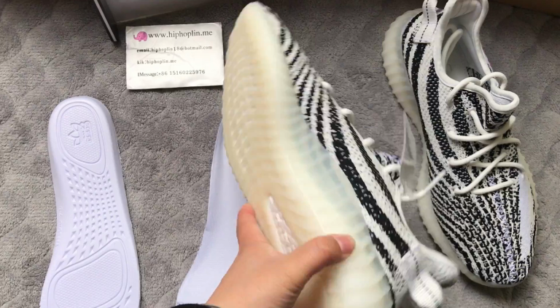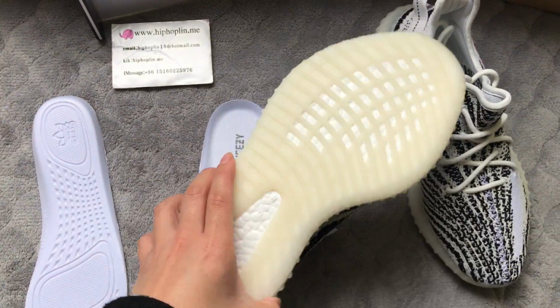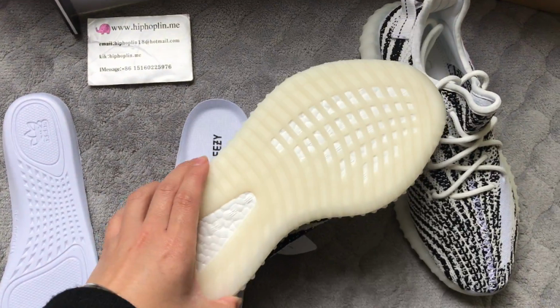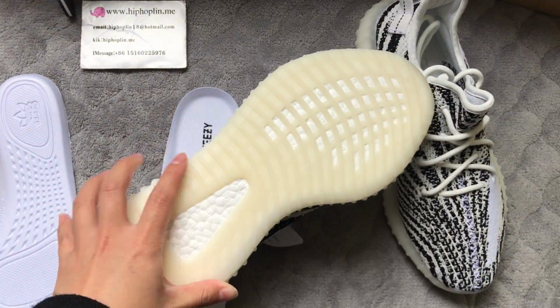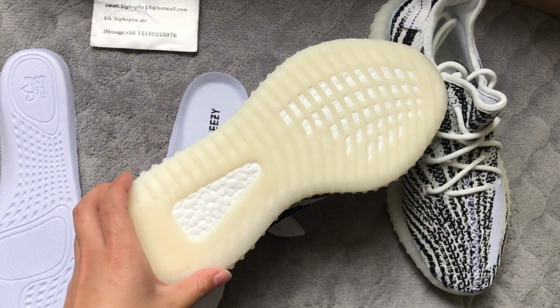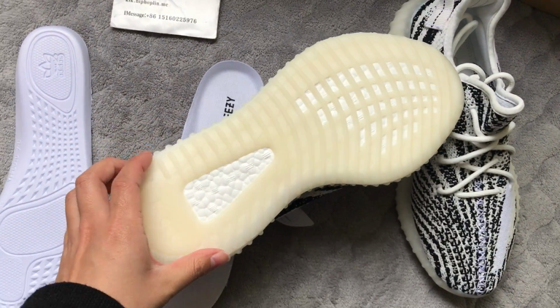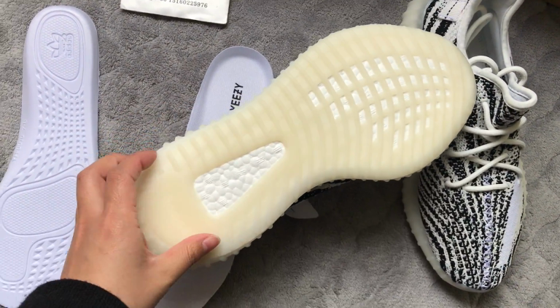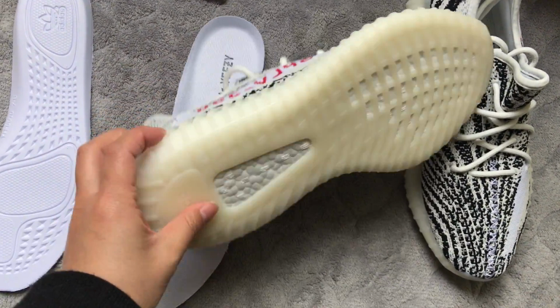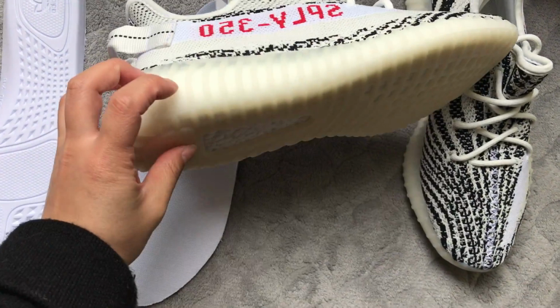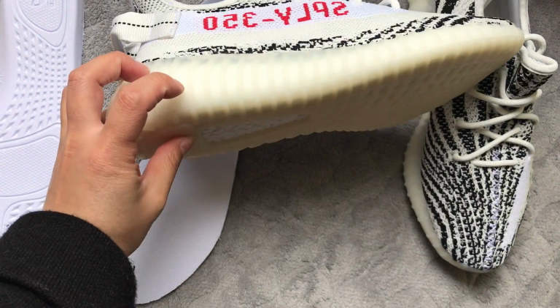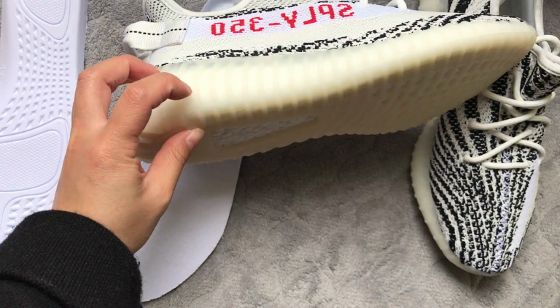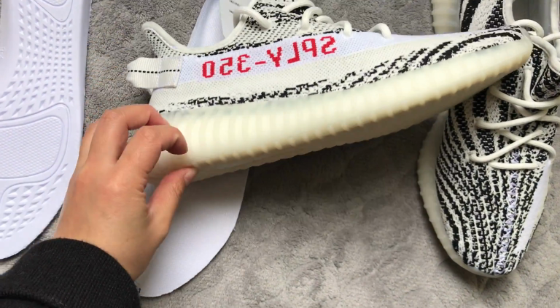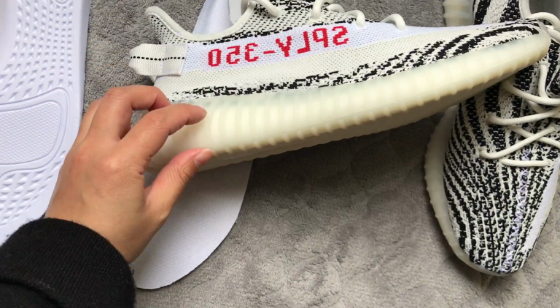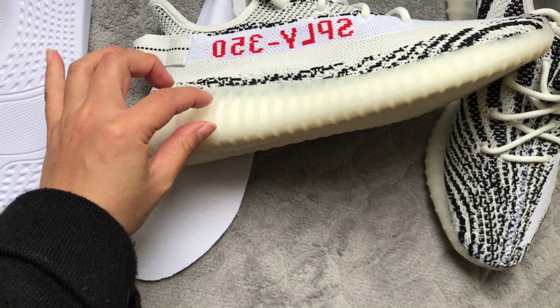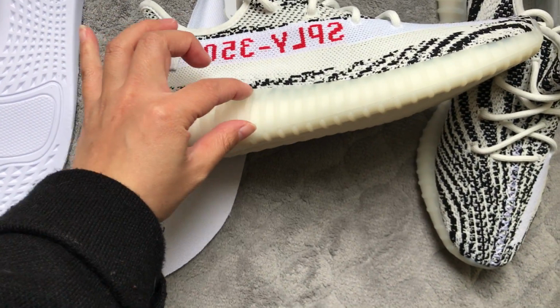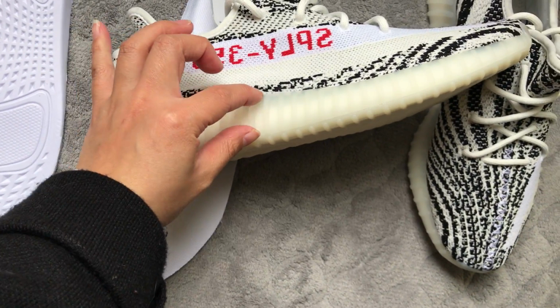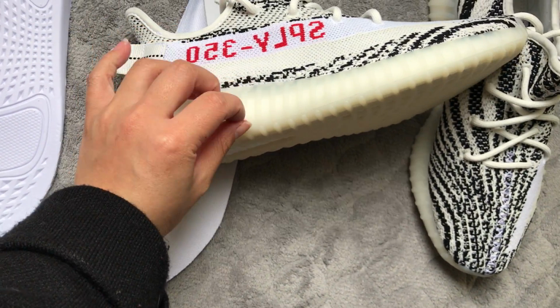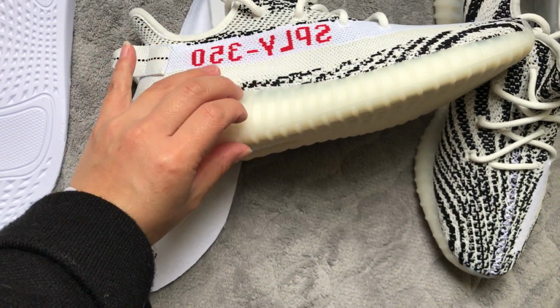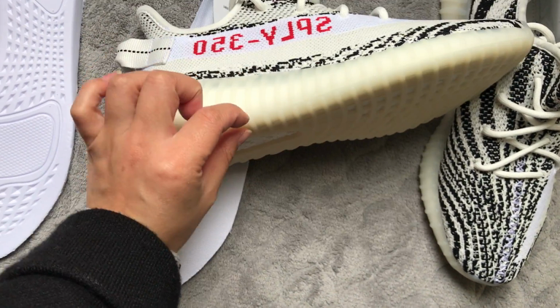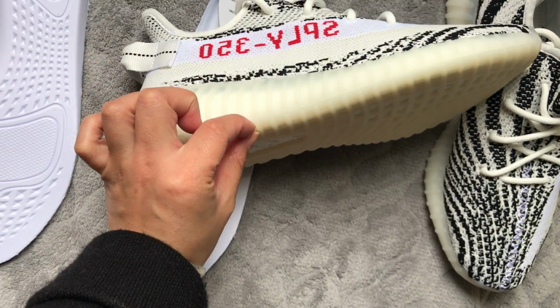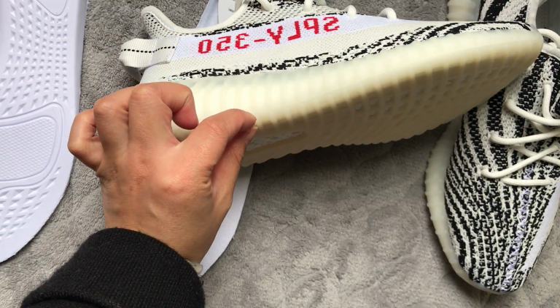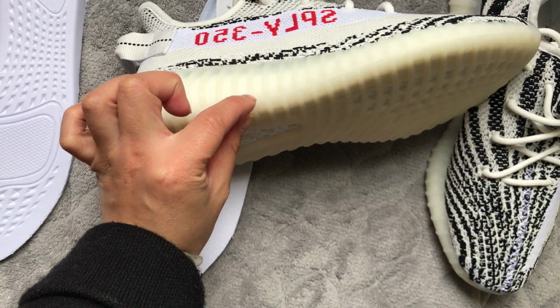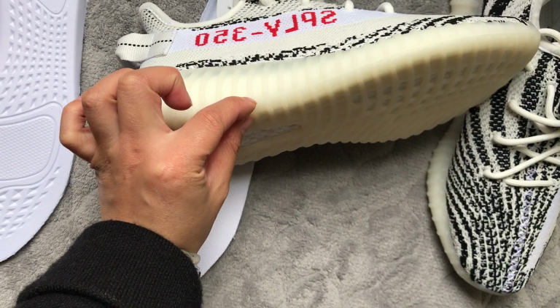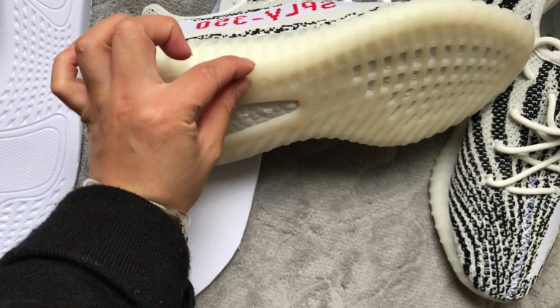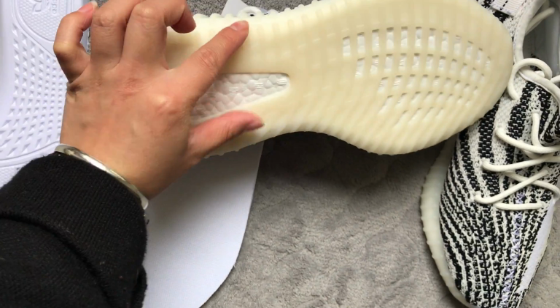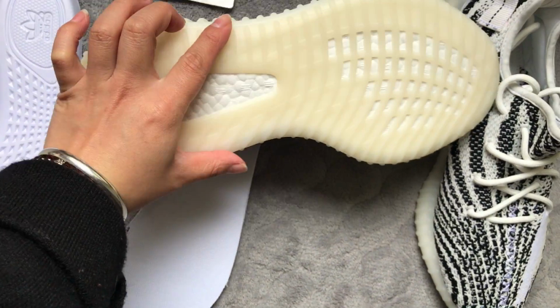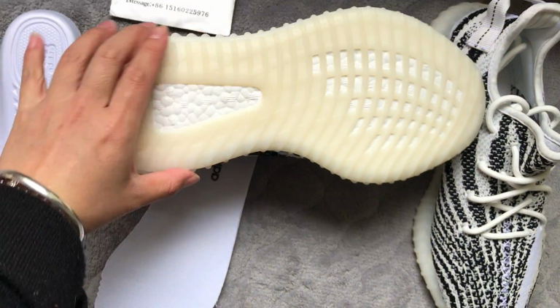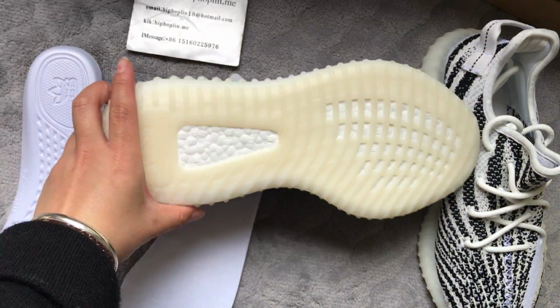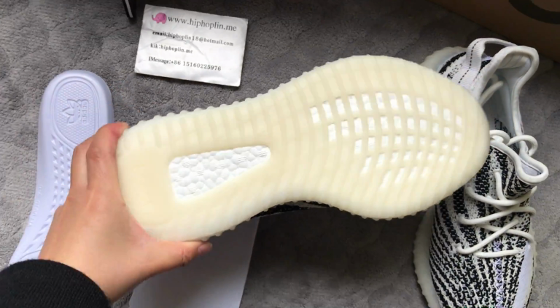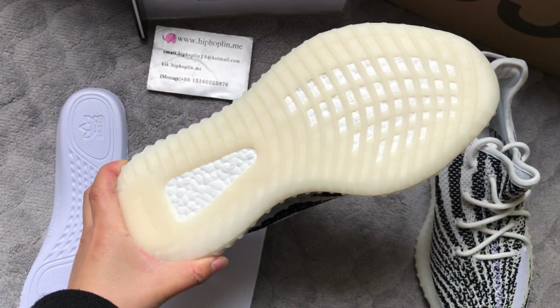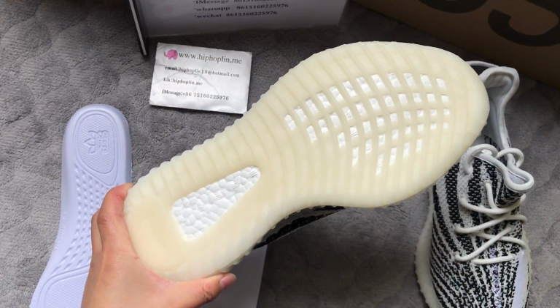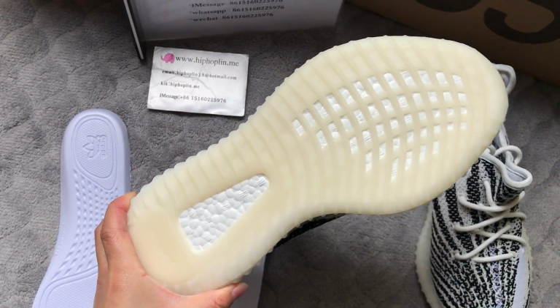Check the bottom — this part is white and under this part the bottom is more yellowish.